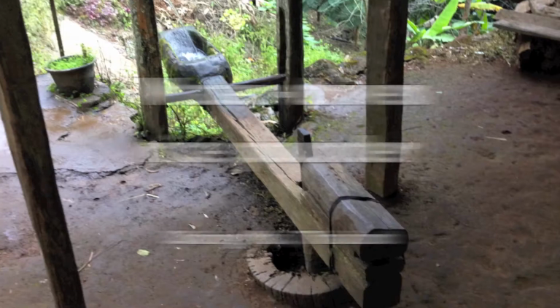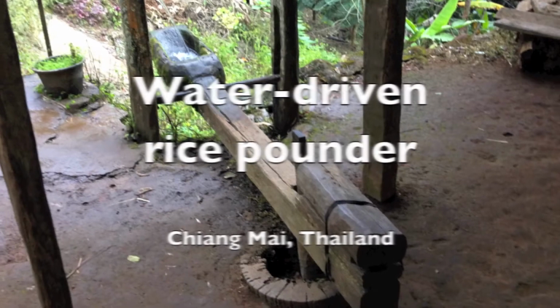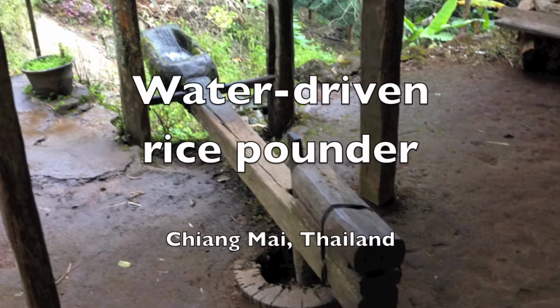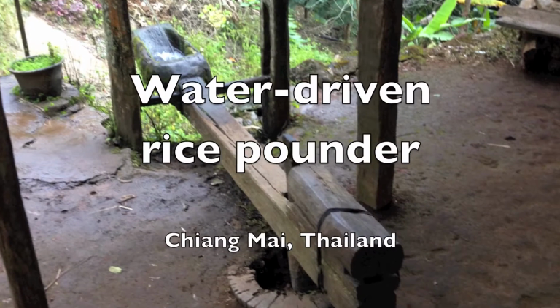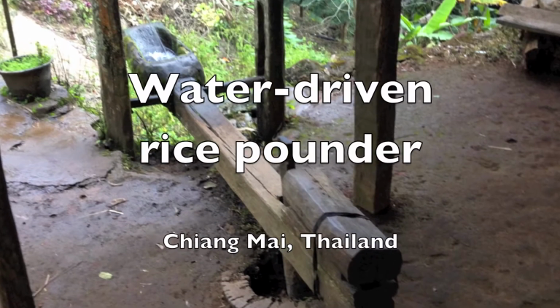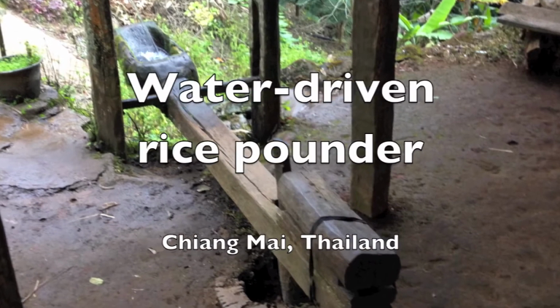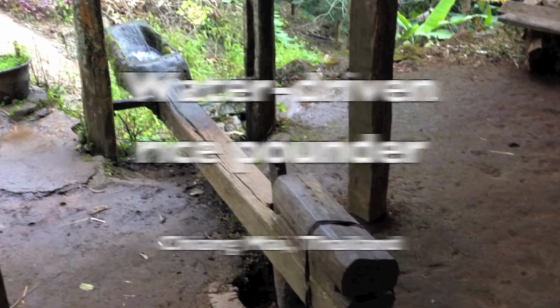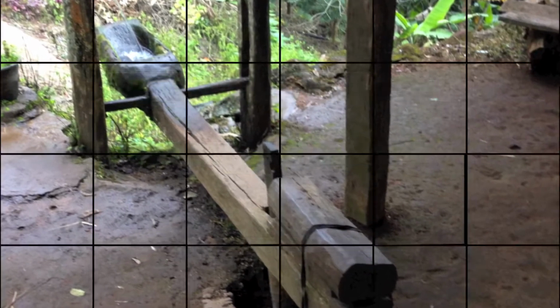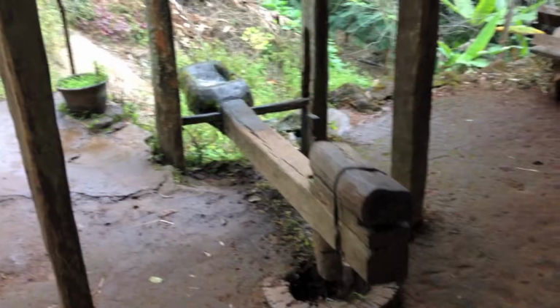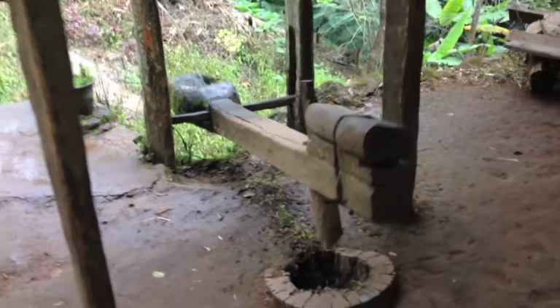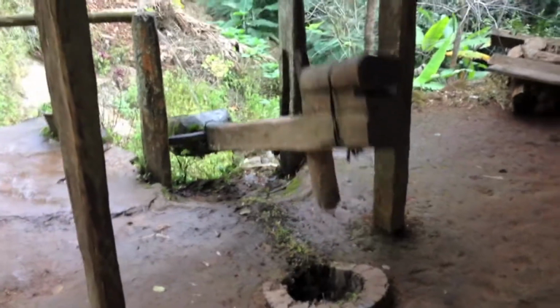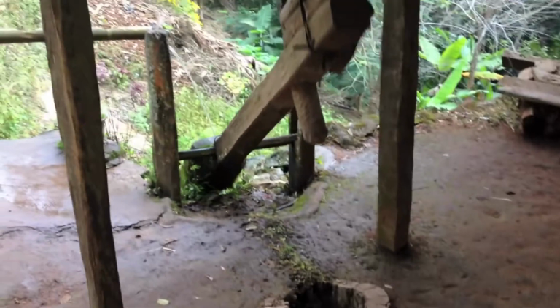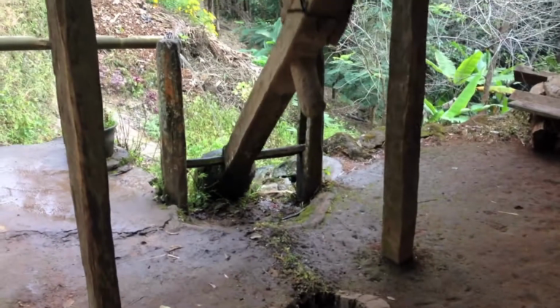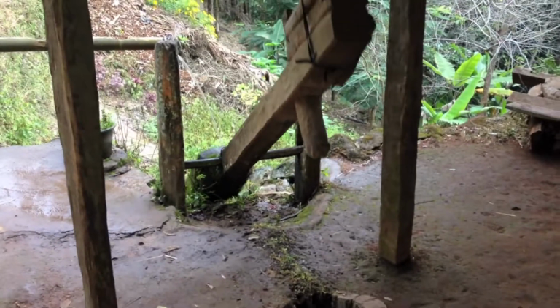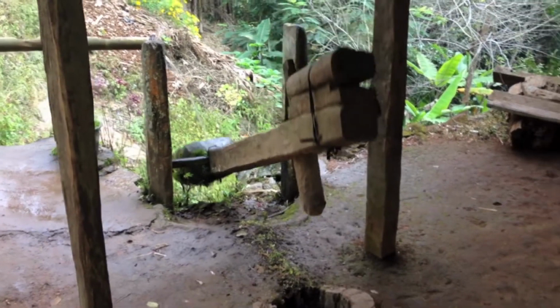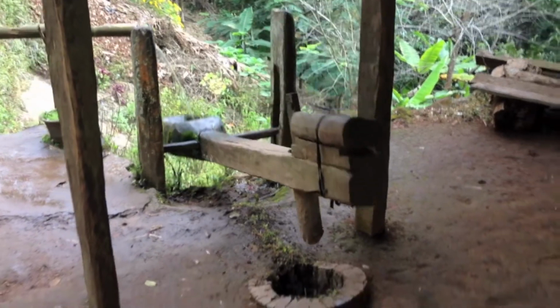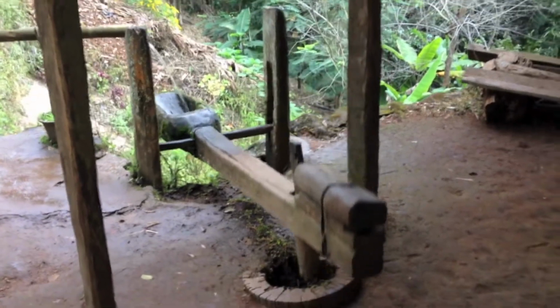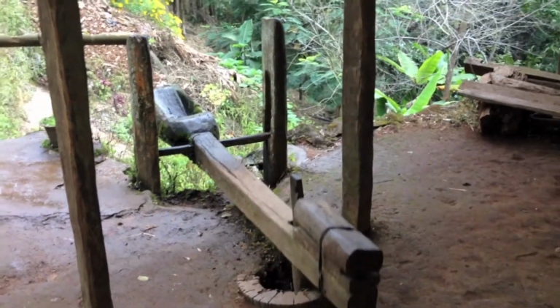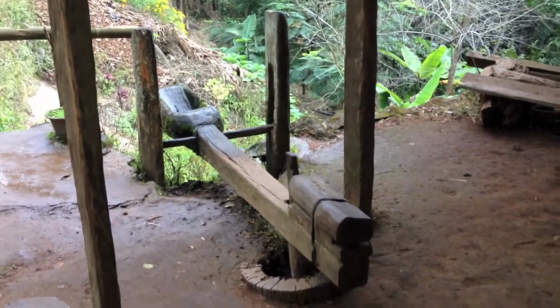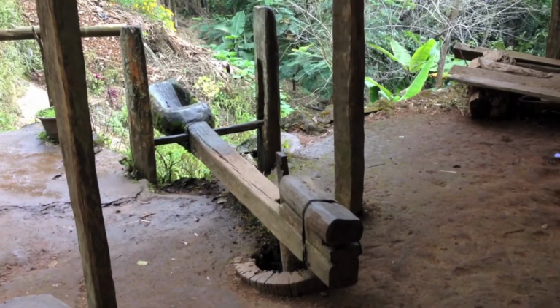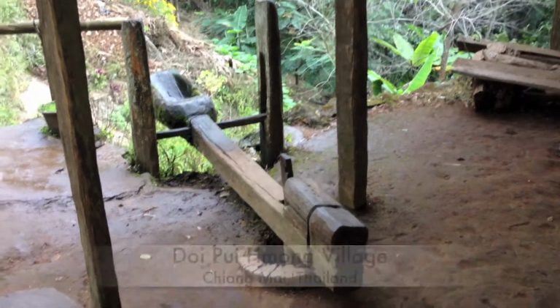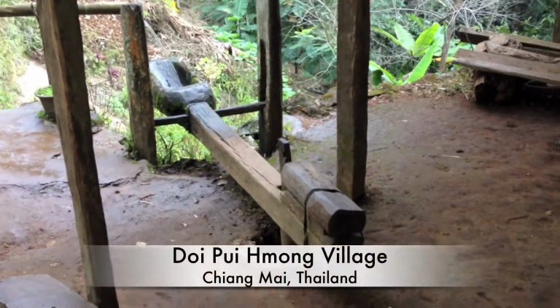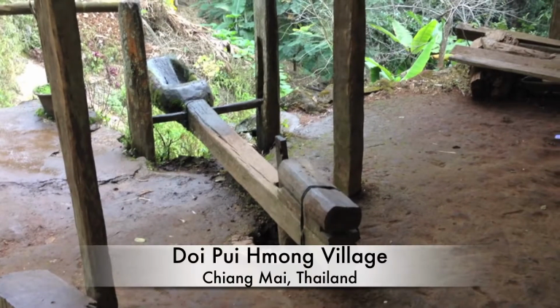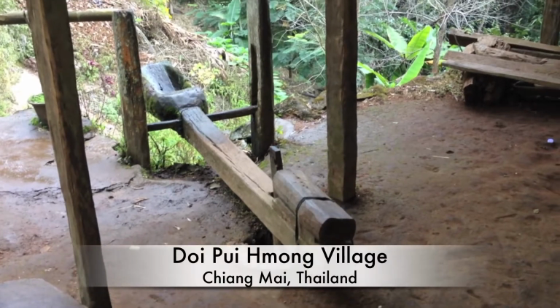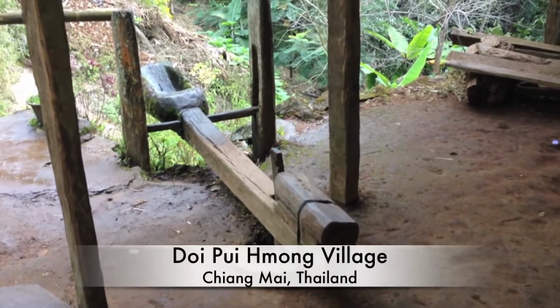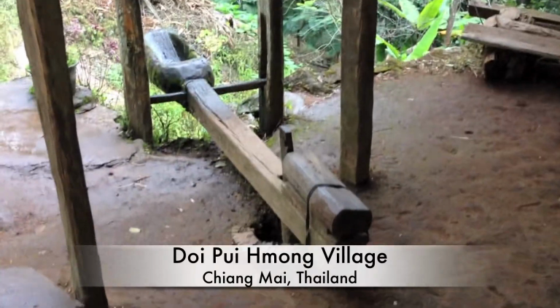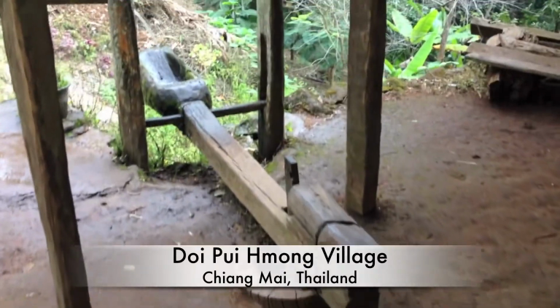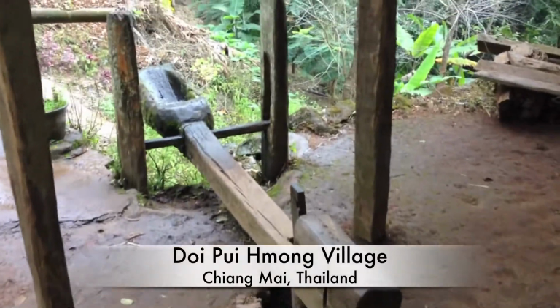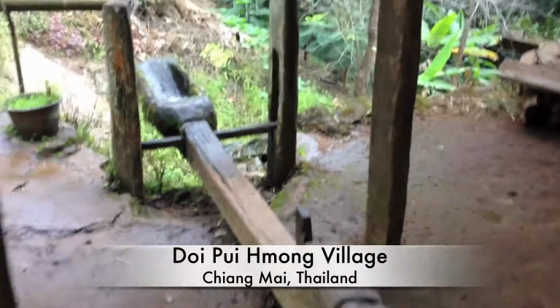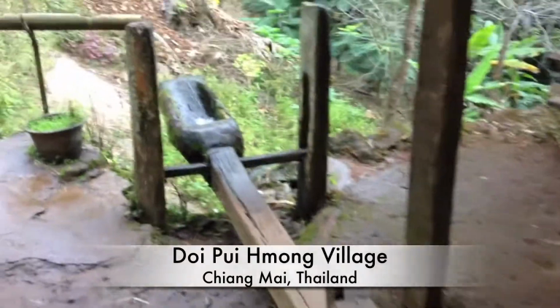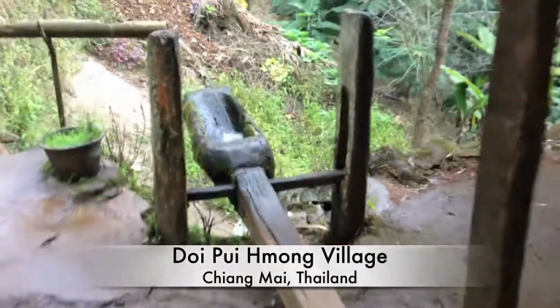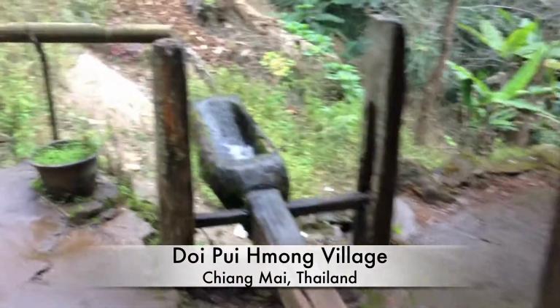Water-driven rice pounder. A rice pounder is an agricultural tool made from a simple machine. This one is located in Doipui, a Hmong village in the northern province of Chiang Mai in Thailand.